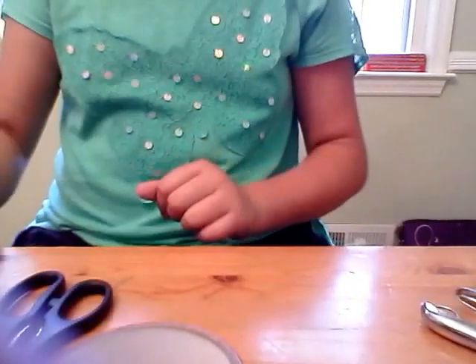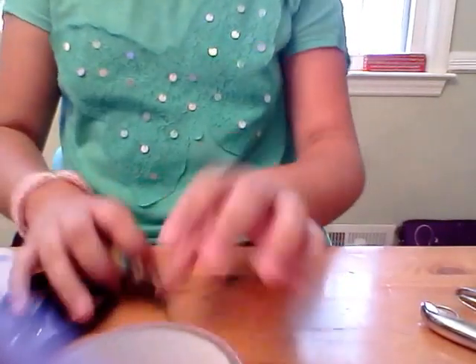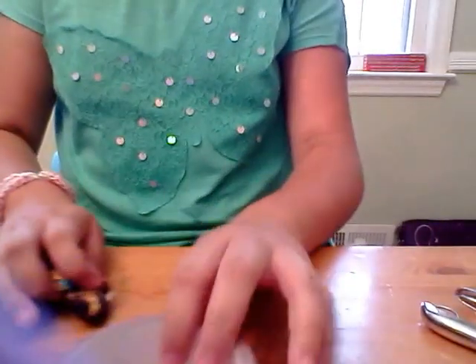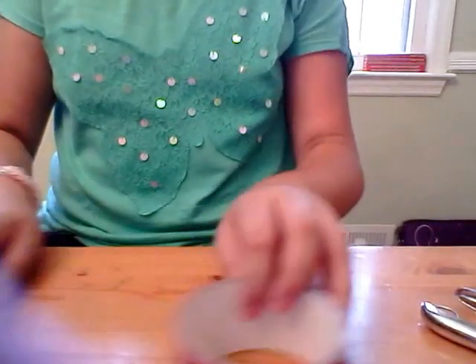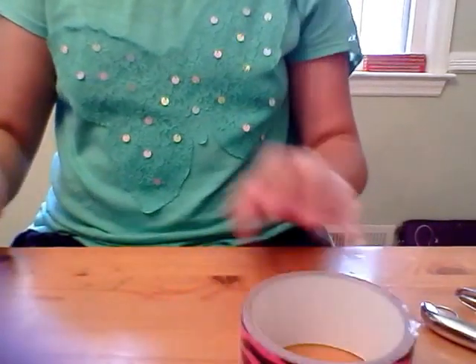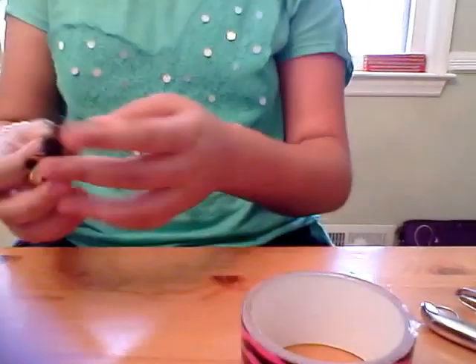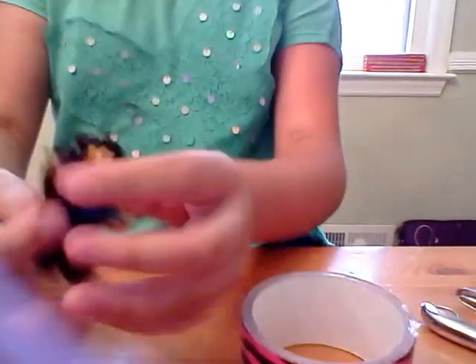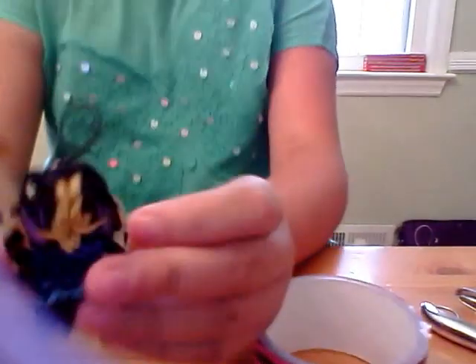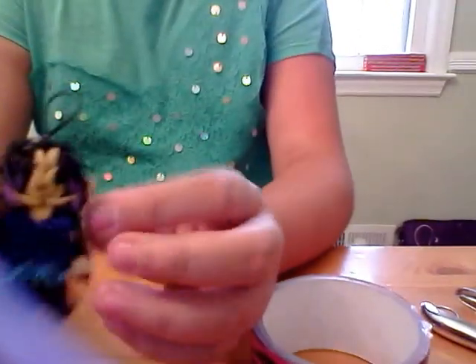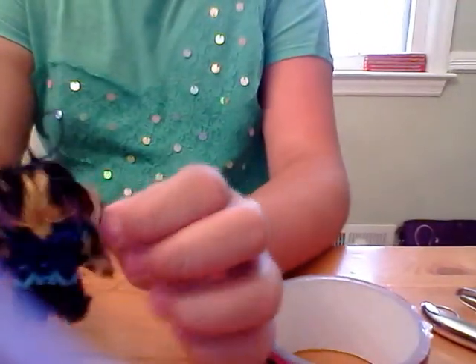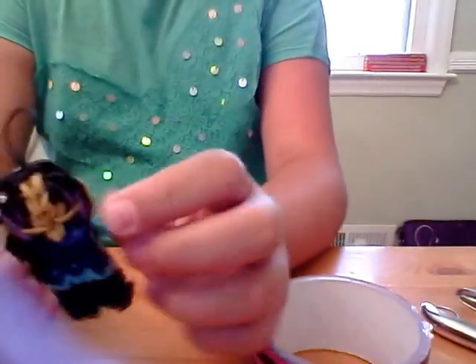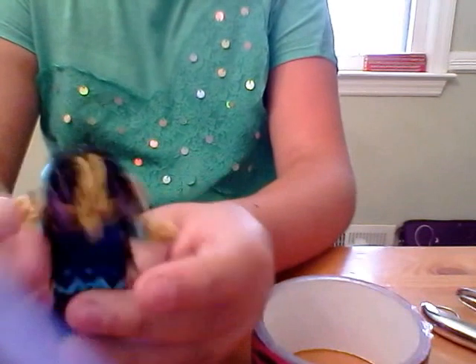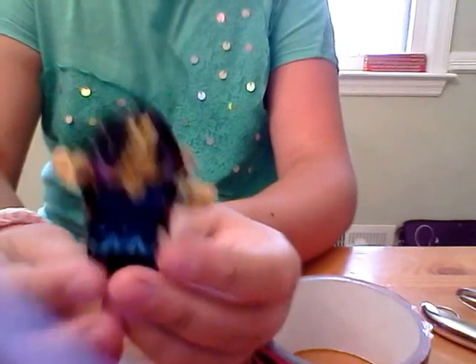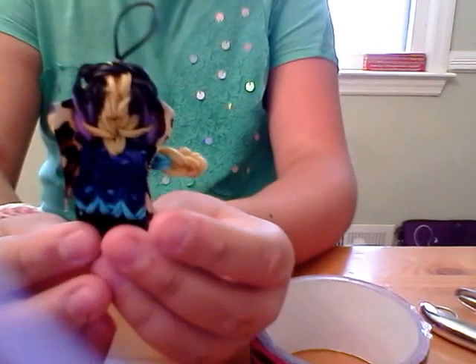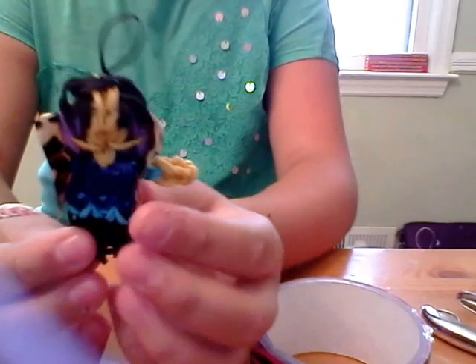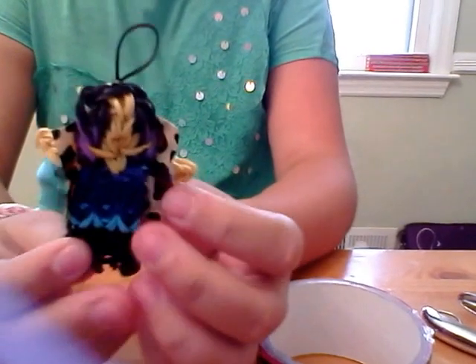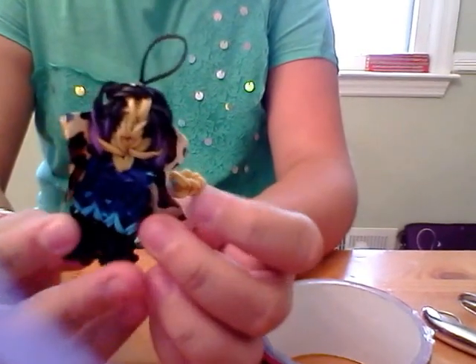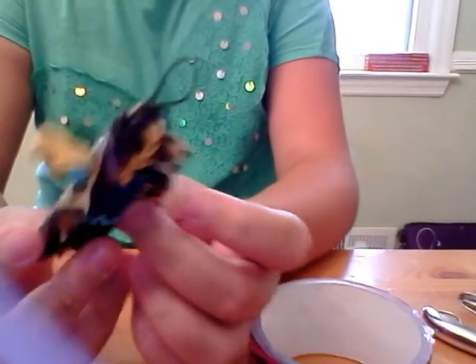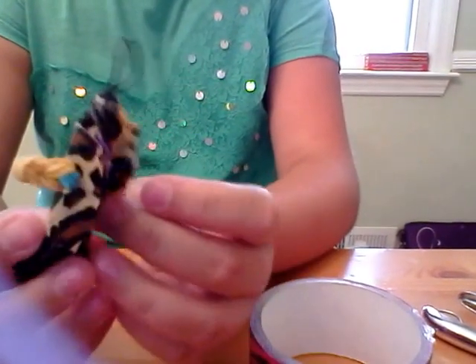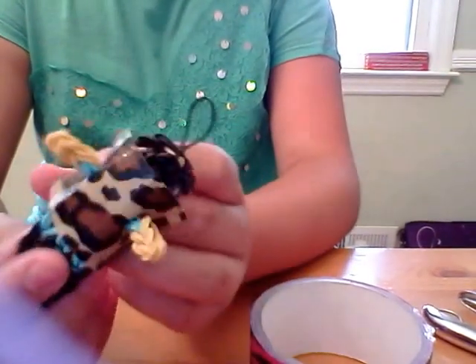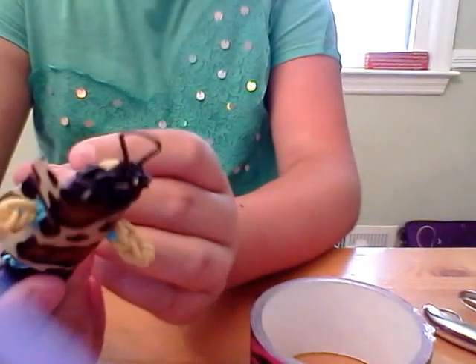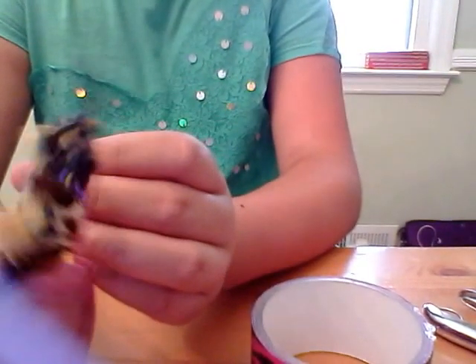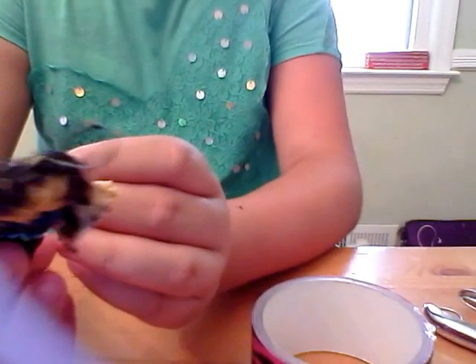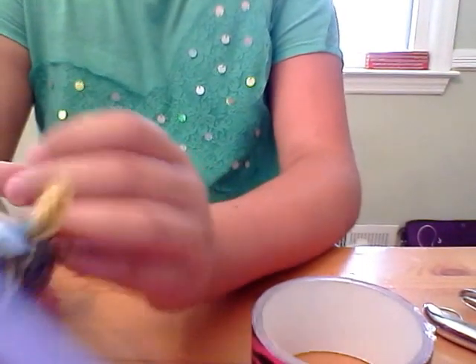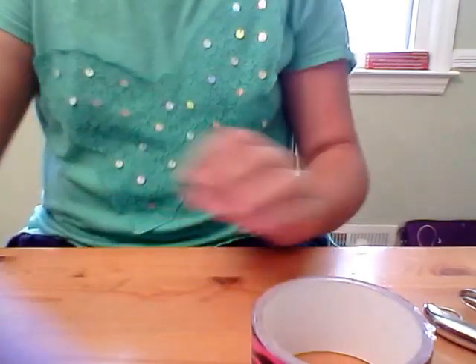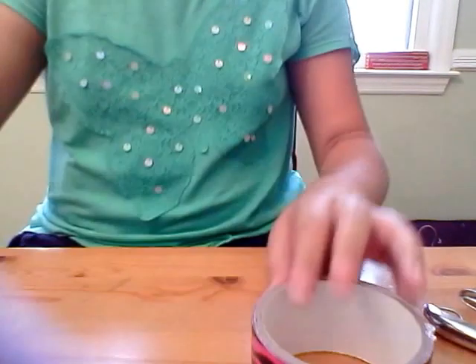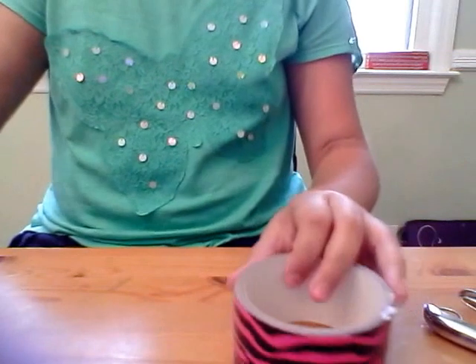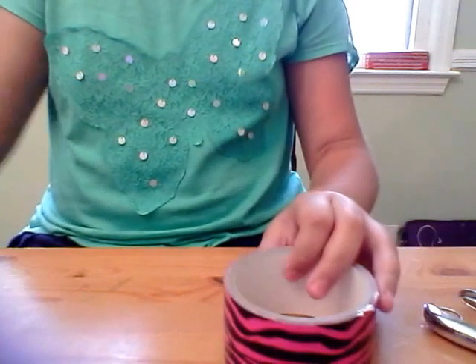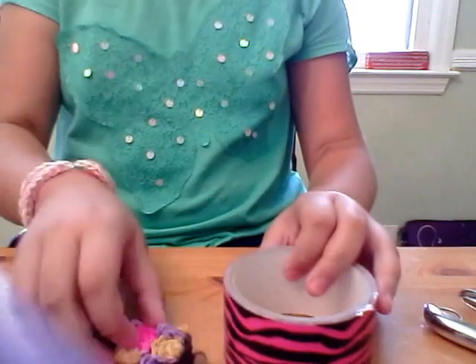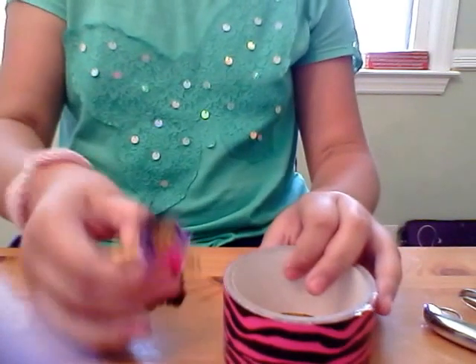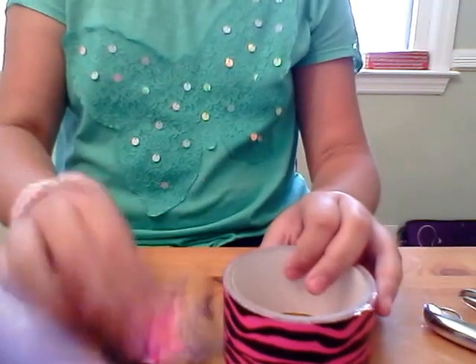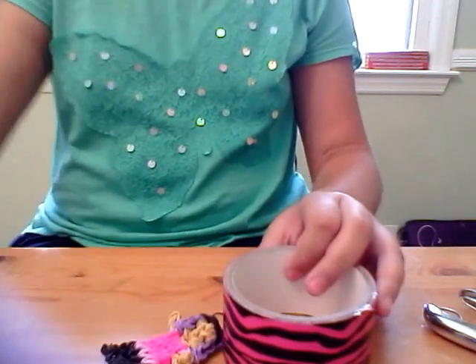Hi guys, it's Linda here again. This is Part 4, showing you how to make Mal's little jacket made out of duct tape. This is the Mal figurine.